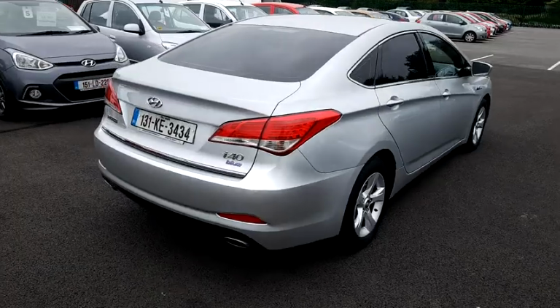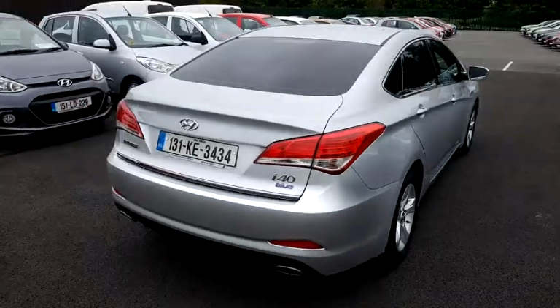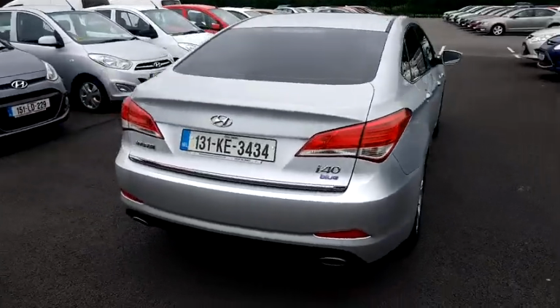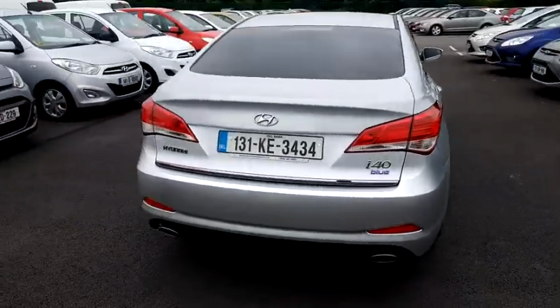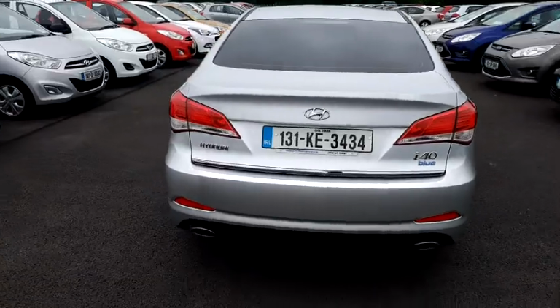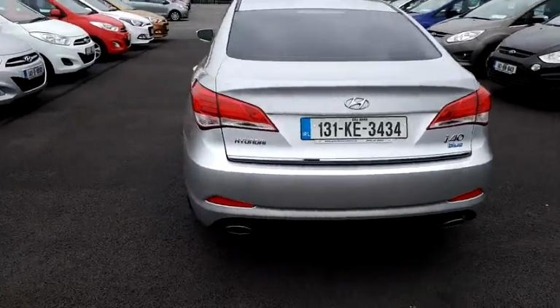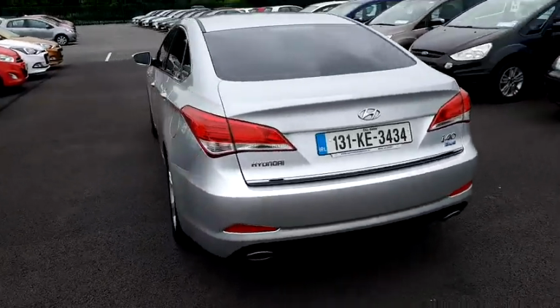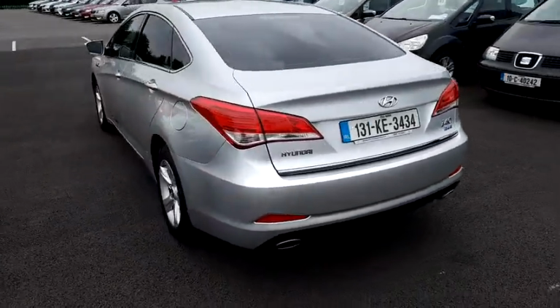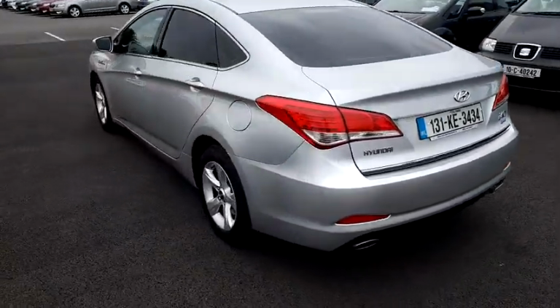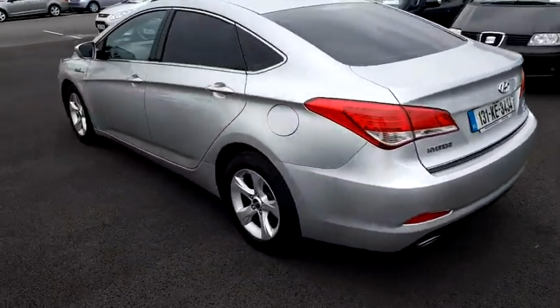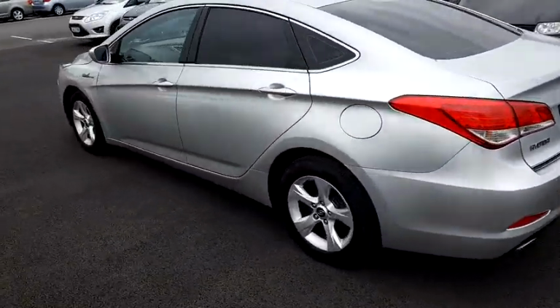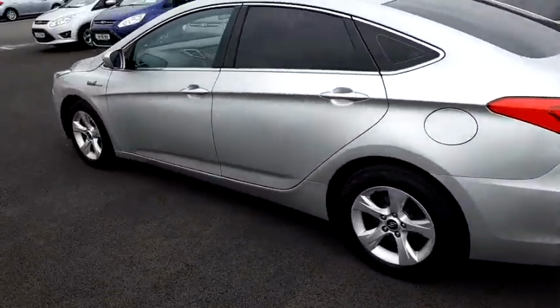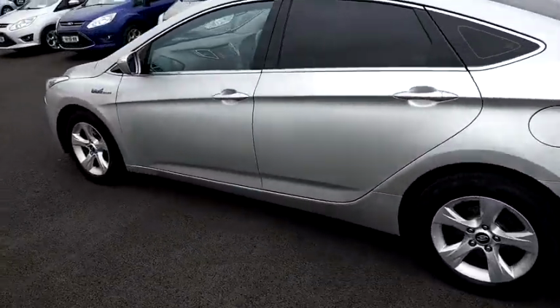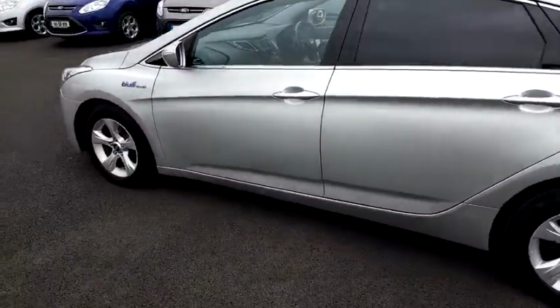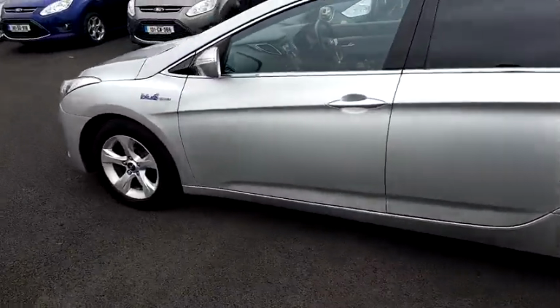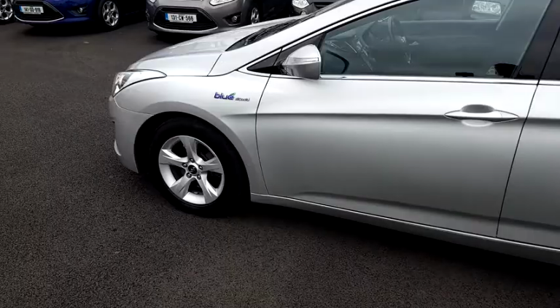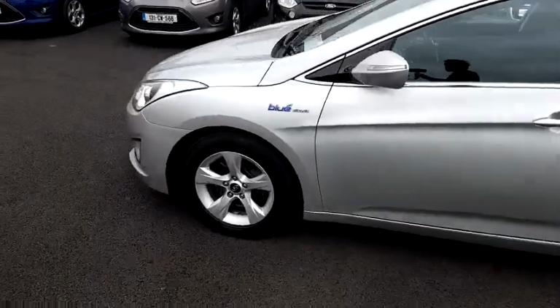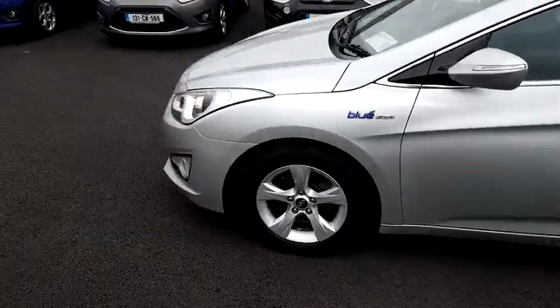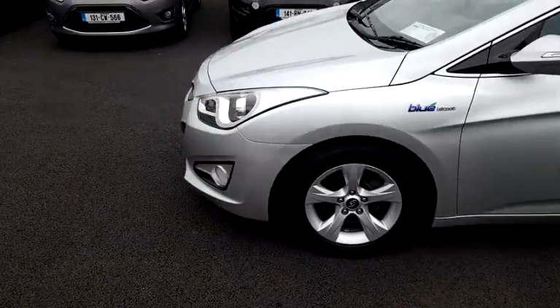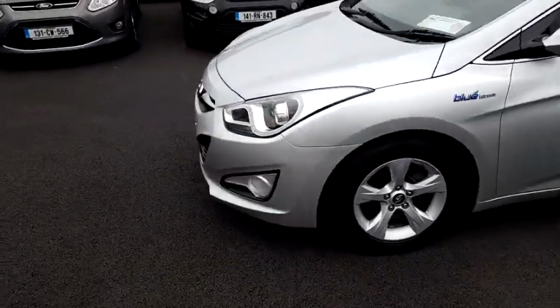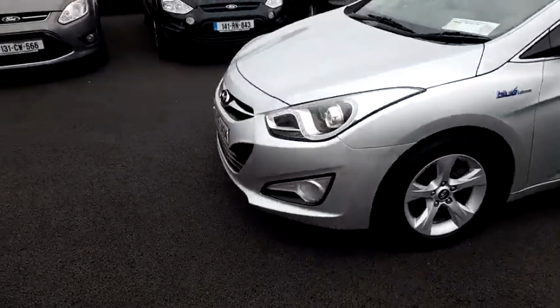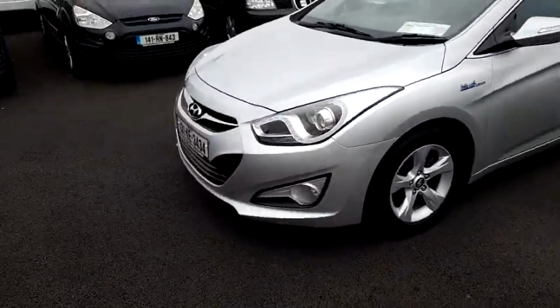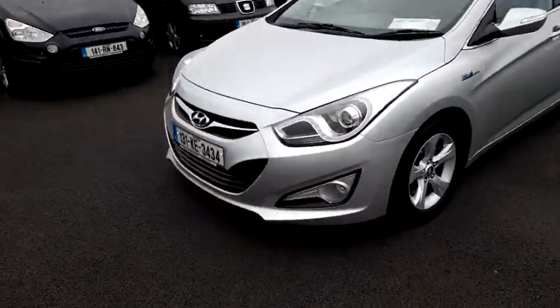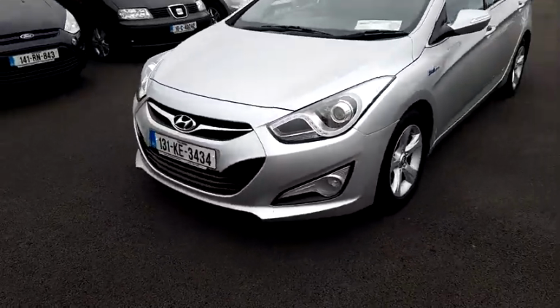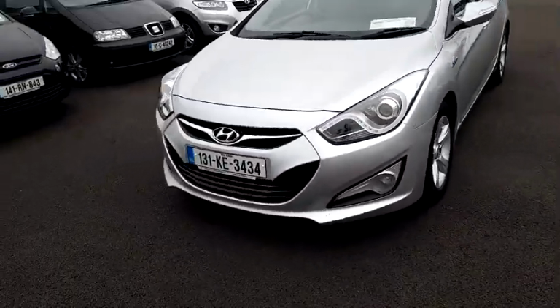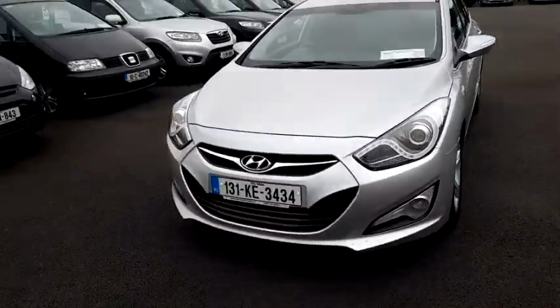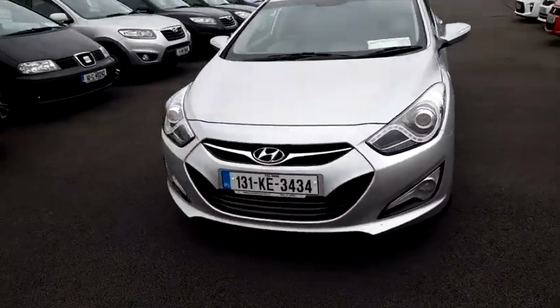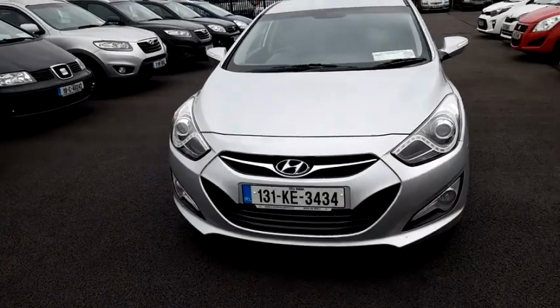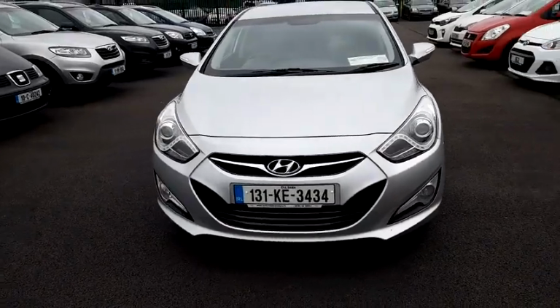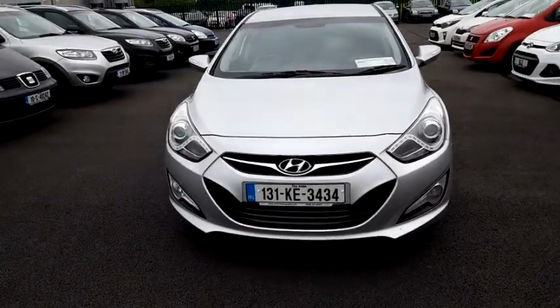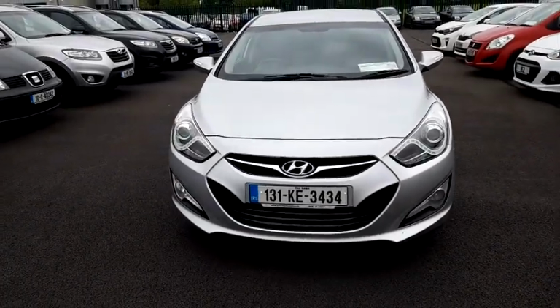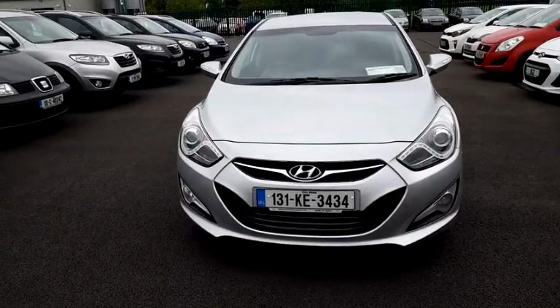Finance options are also available. For further details you can telephone us on 09064 32851 or check out this vehicle and many others on our website at www.peterhanleymotors.ie. Thanks for watching.